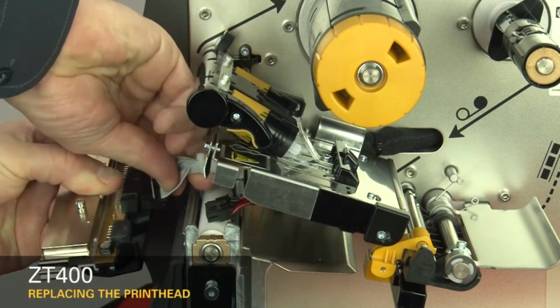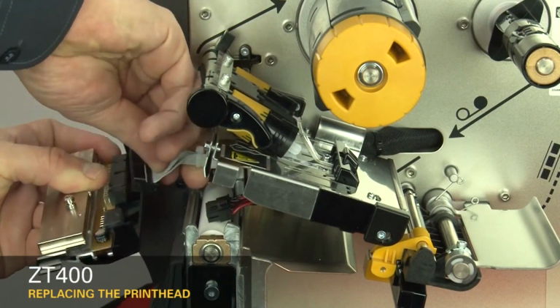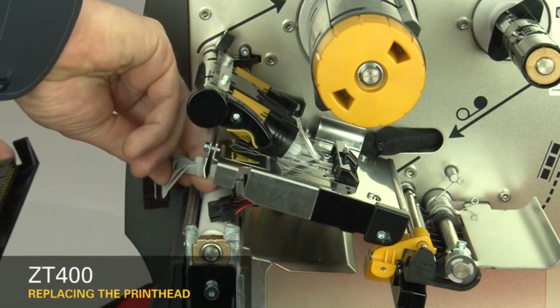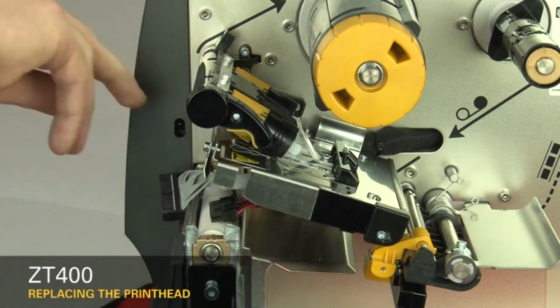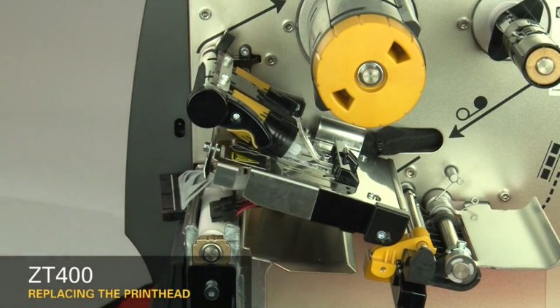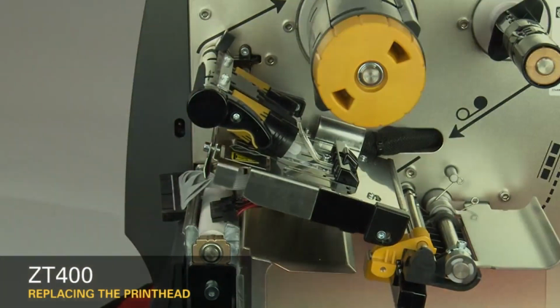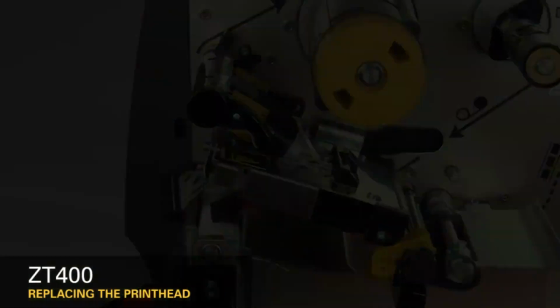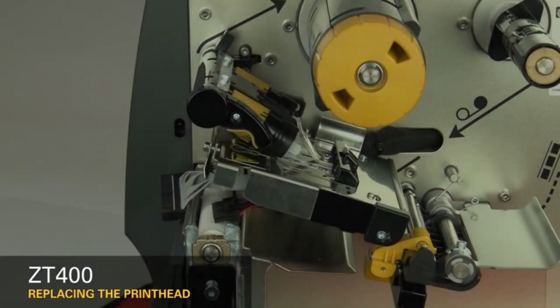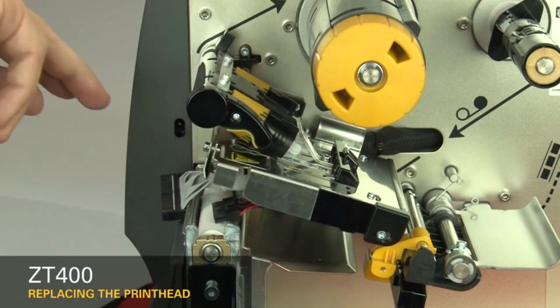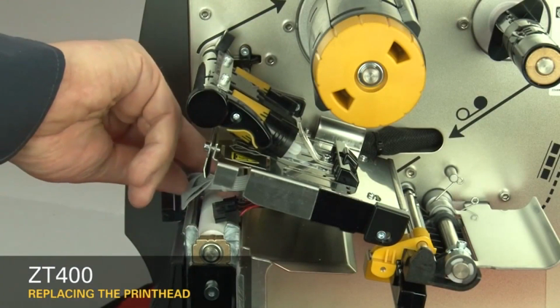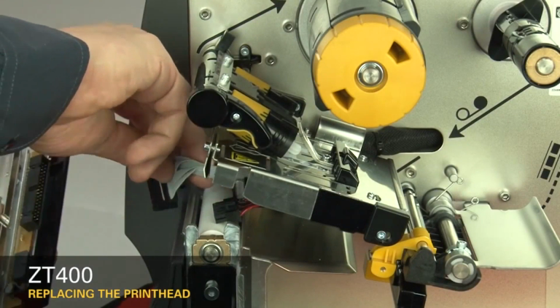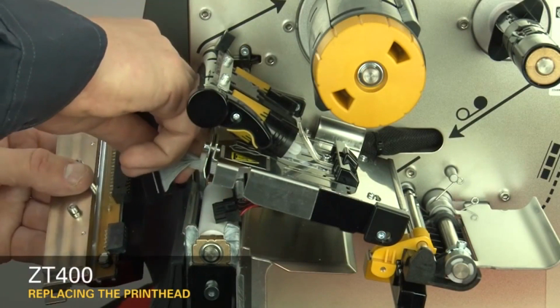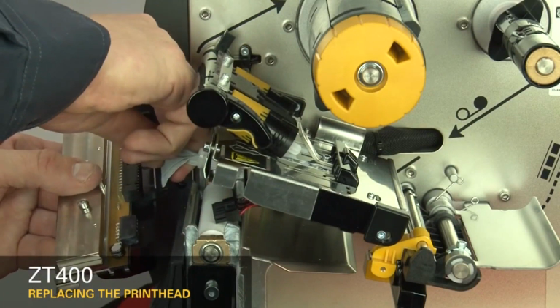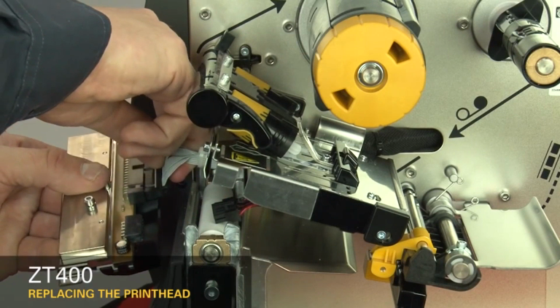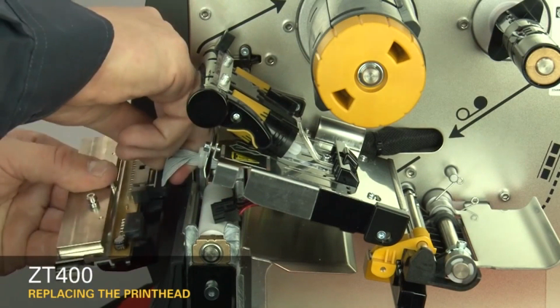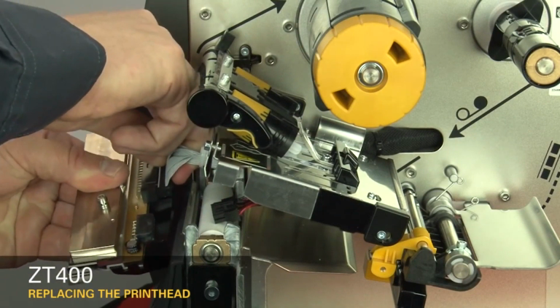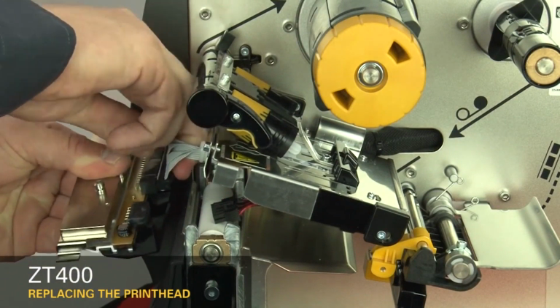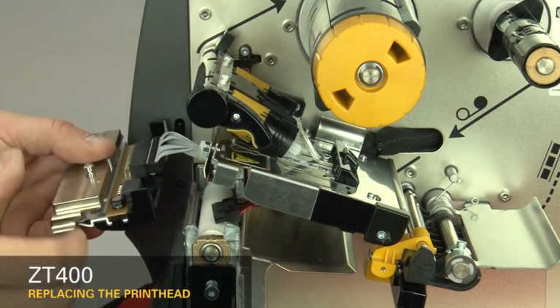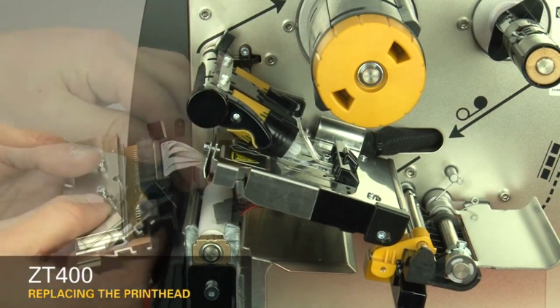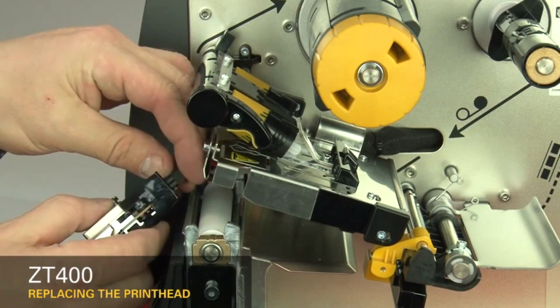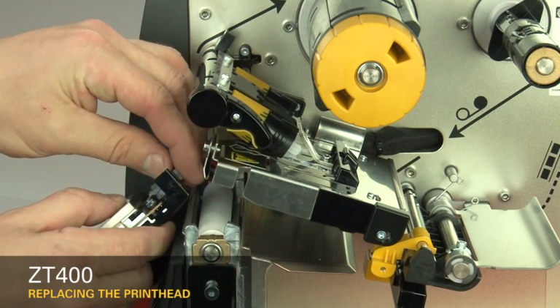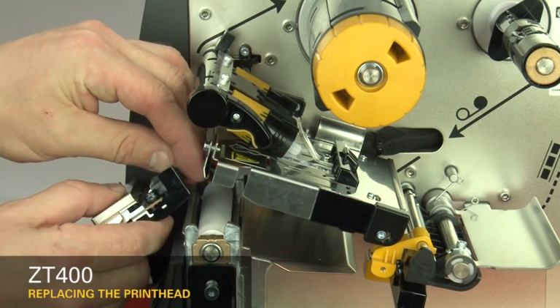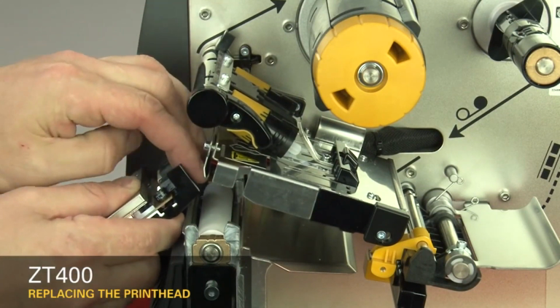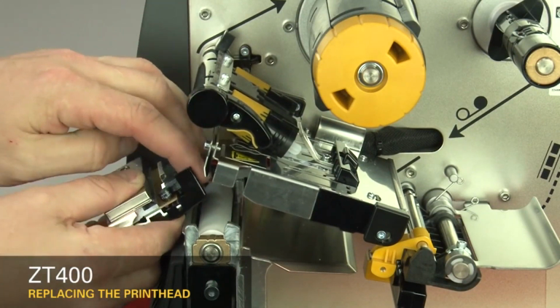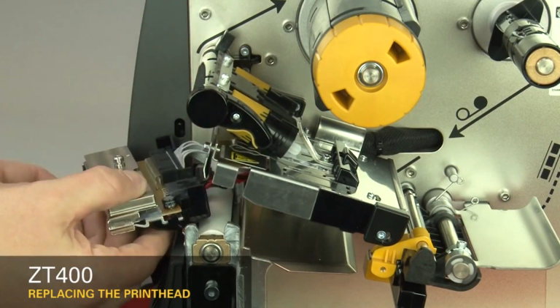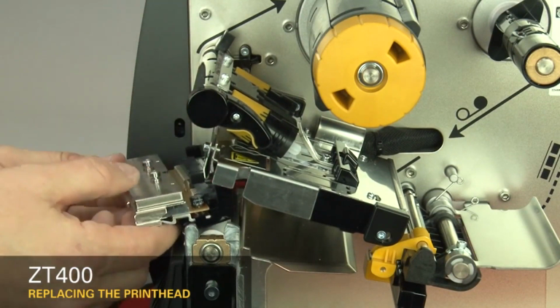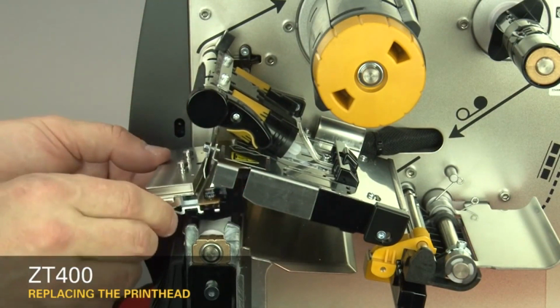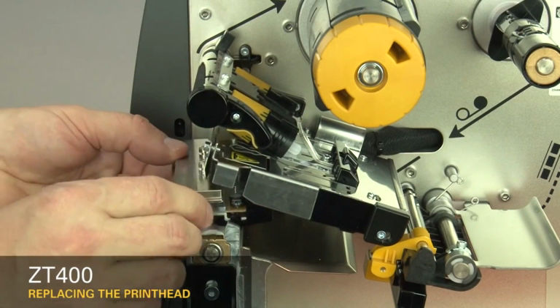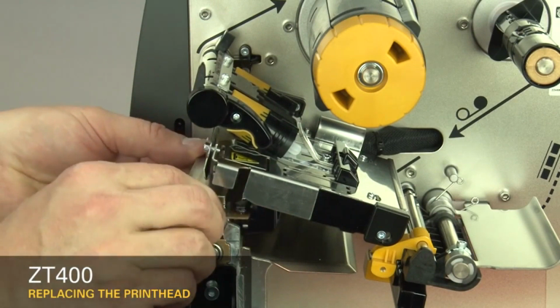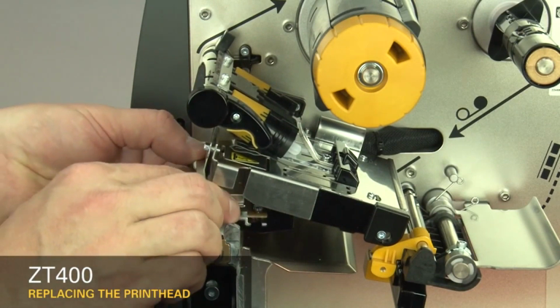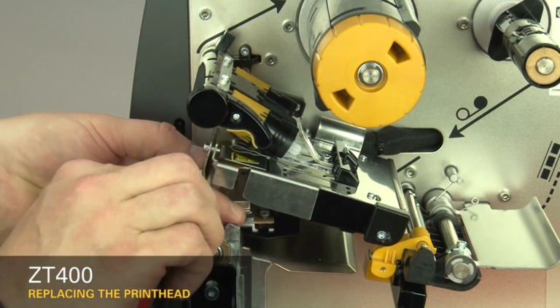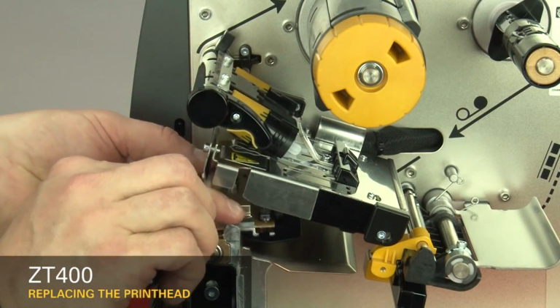Remove the printhead. Connect the new printhead to the power and data cables. Slide the printhead cable back into the printhead cable cover.